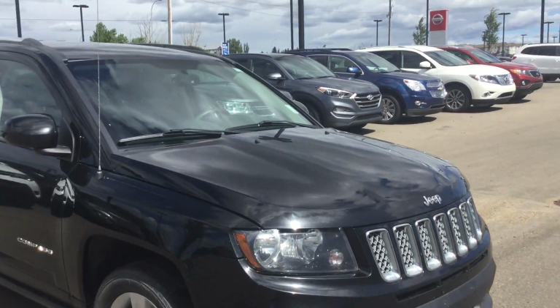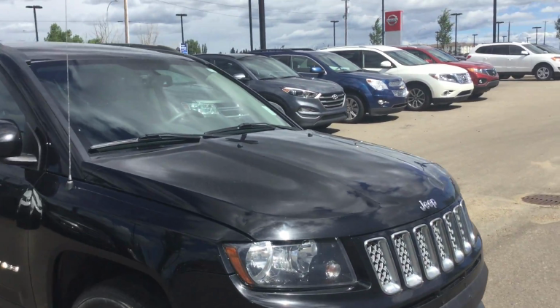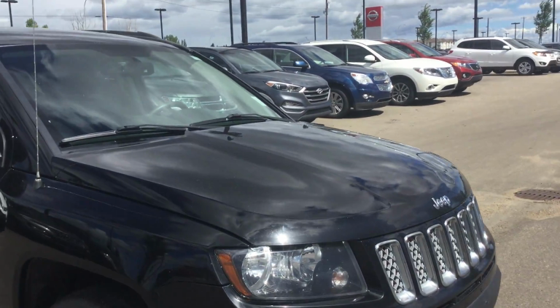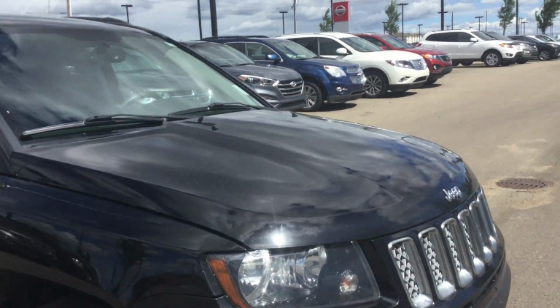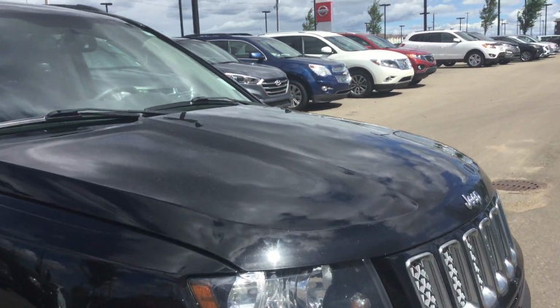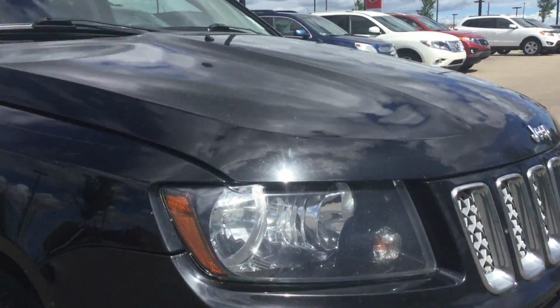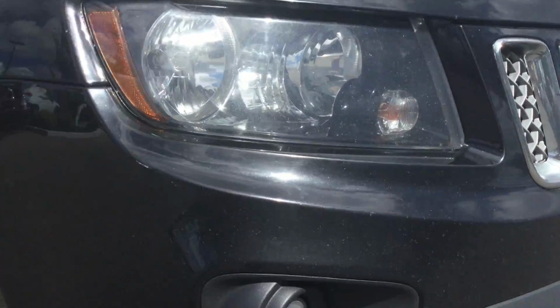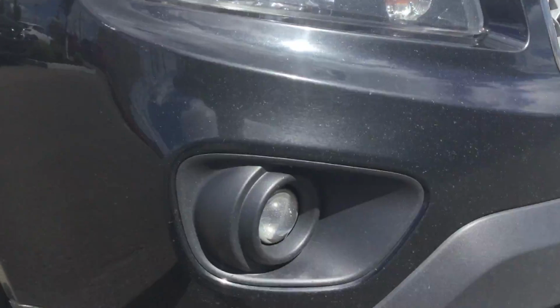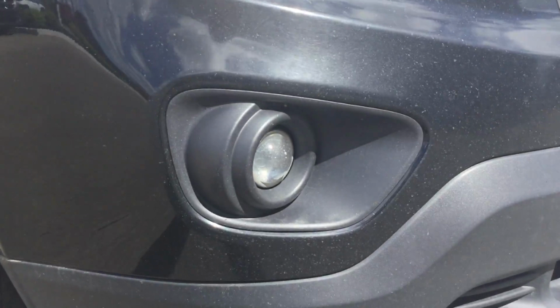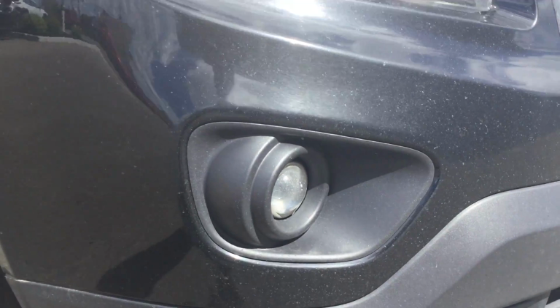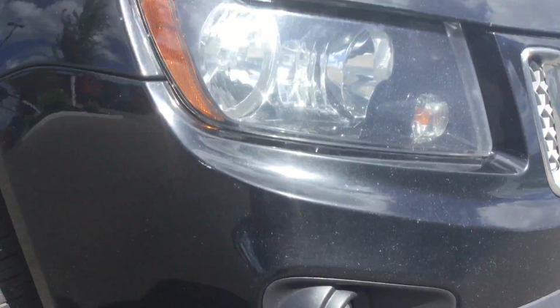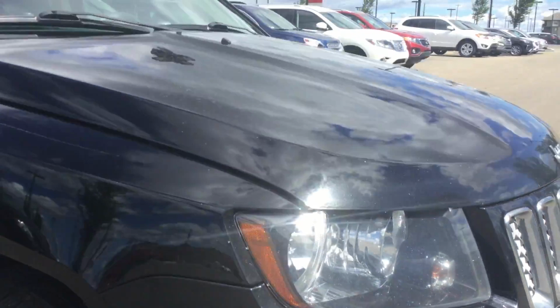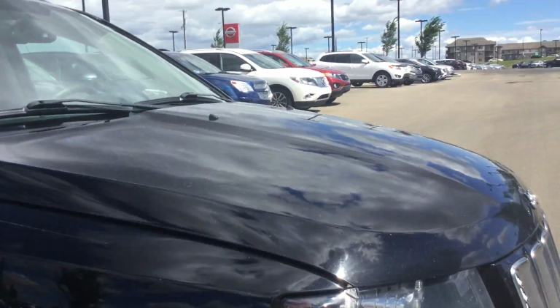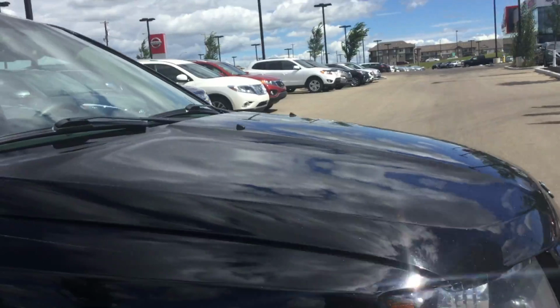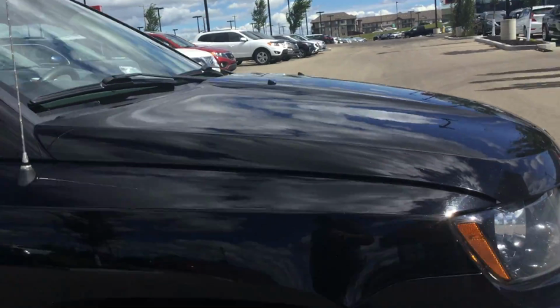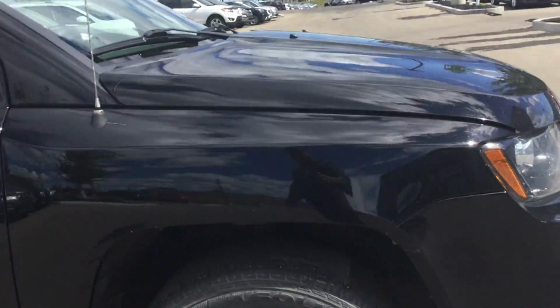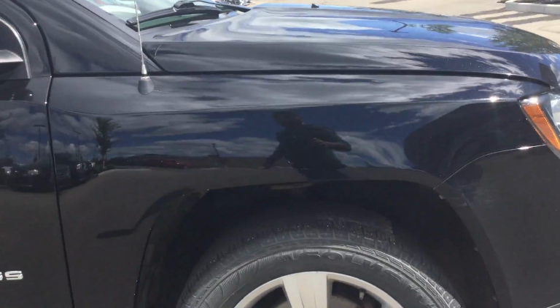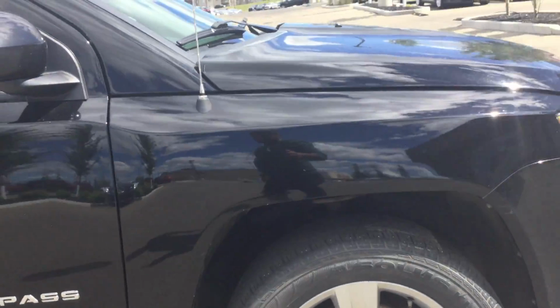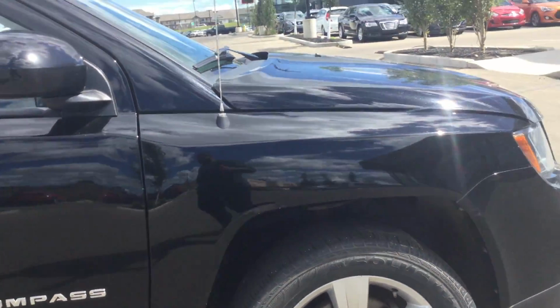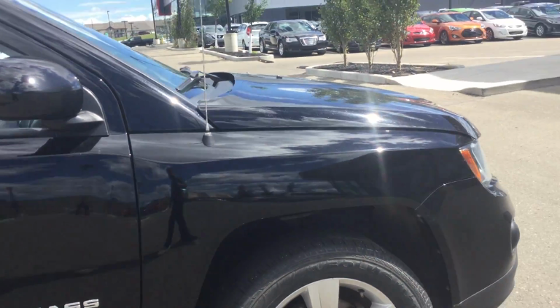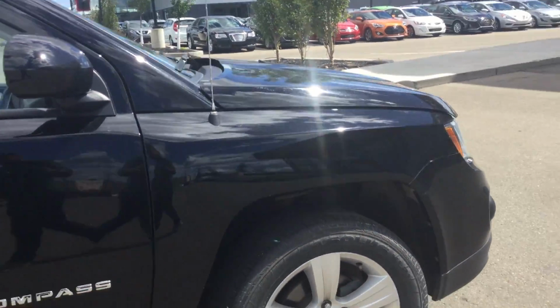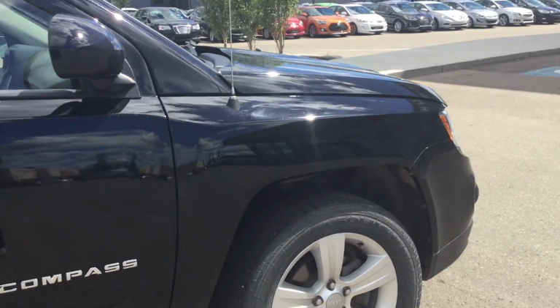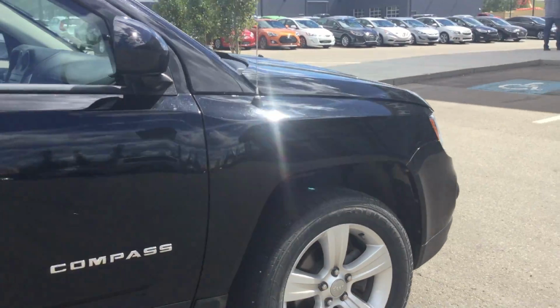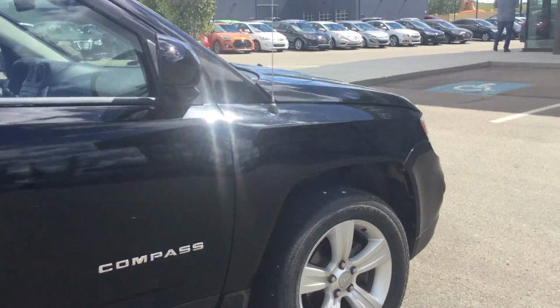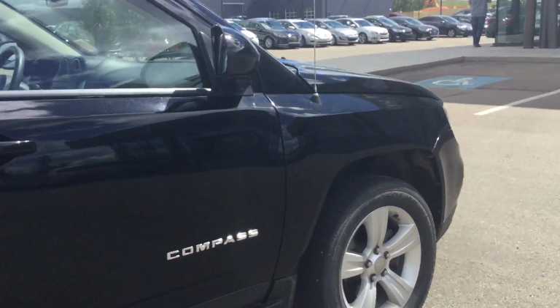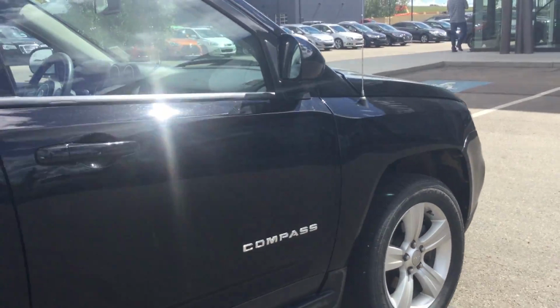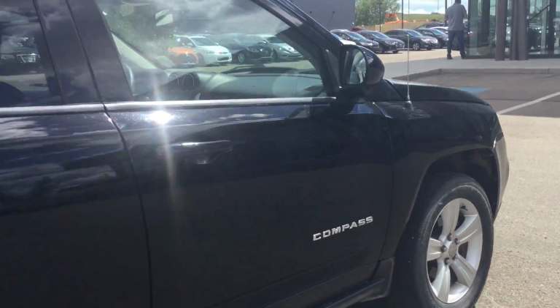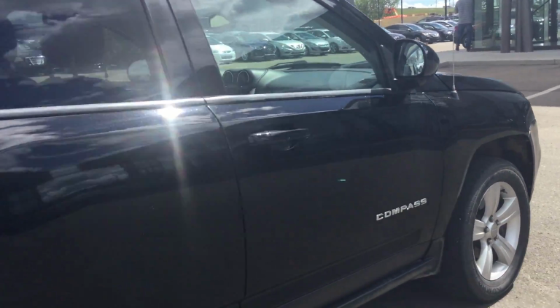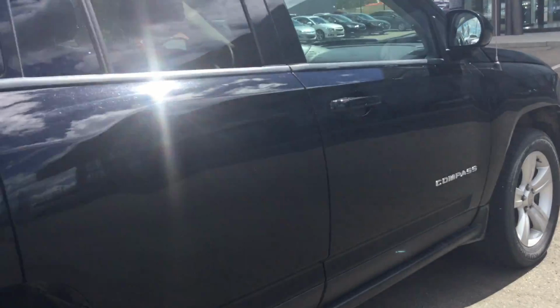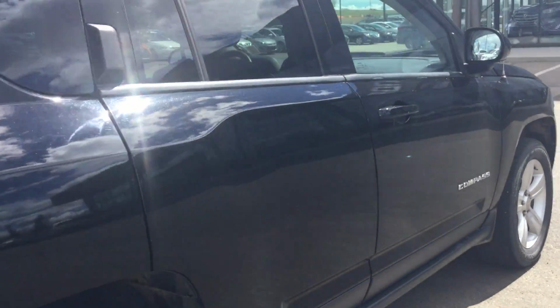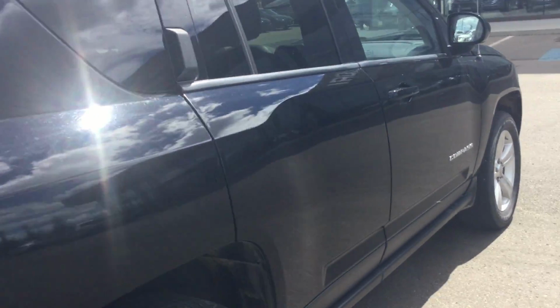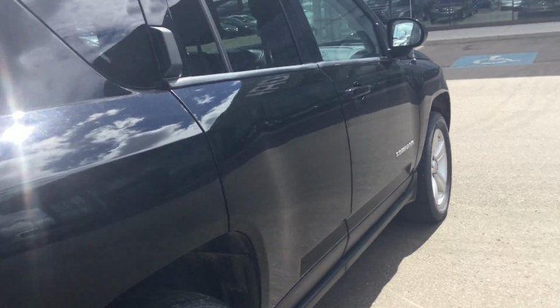As you can see, the body is in great condition. You've got the fog lights right there and the upgraded rims on this Compass. Going around, it's in beautiful condition — especially impressive for a black color.